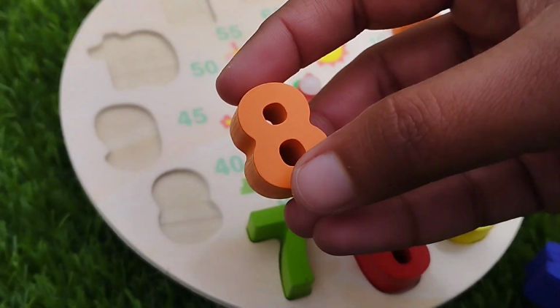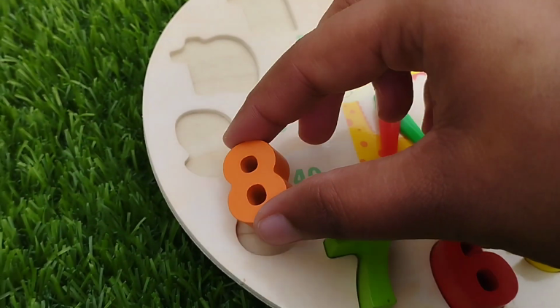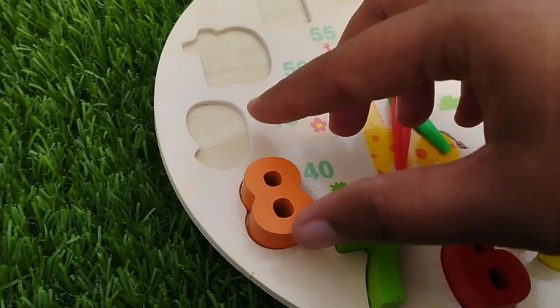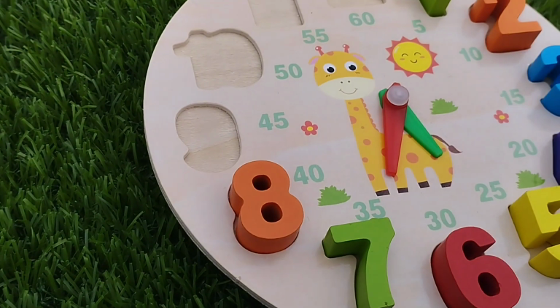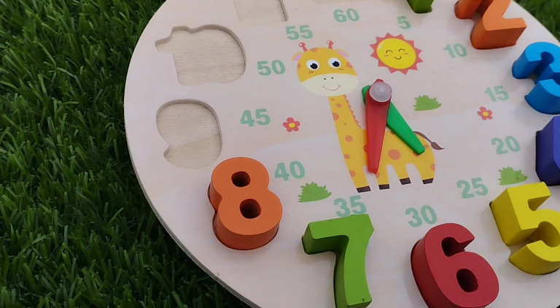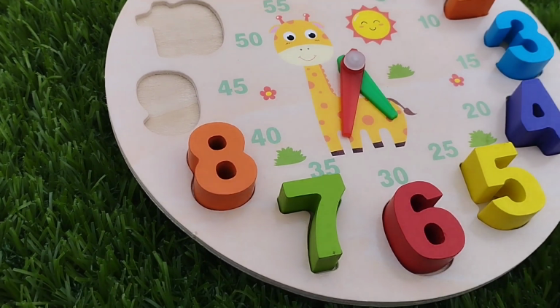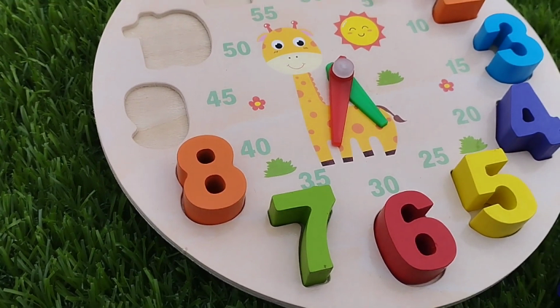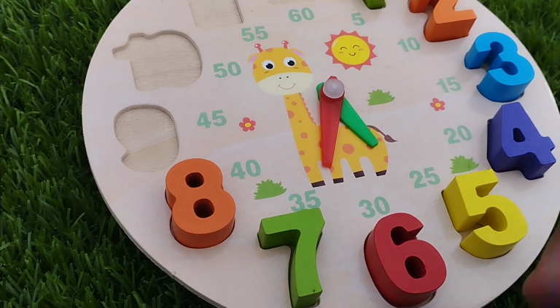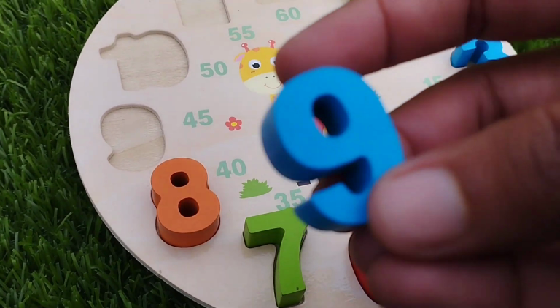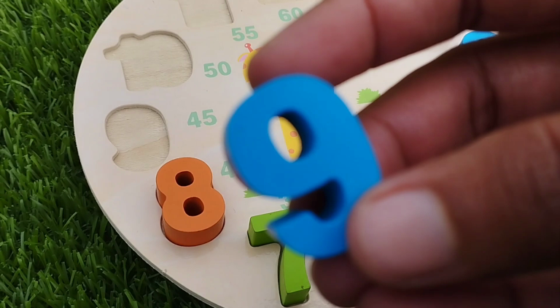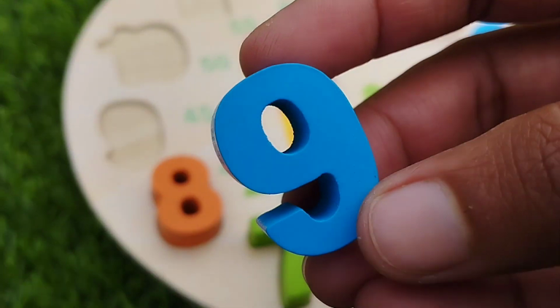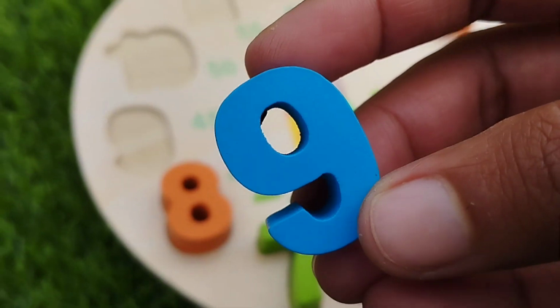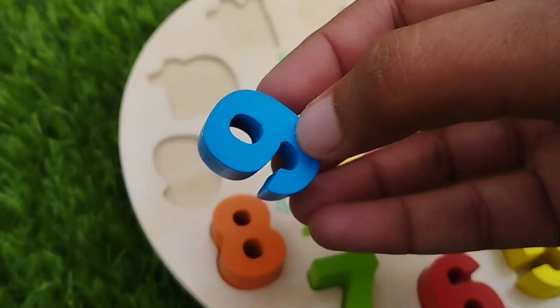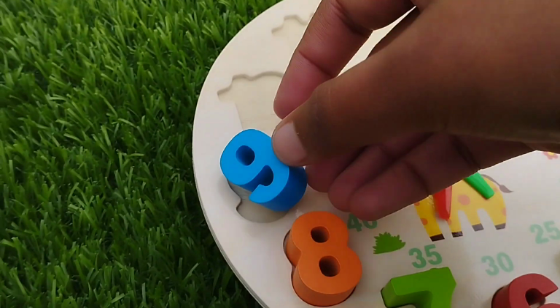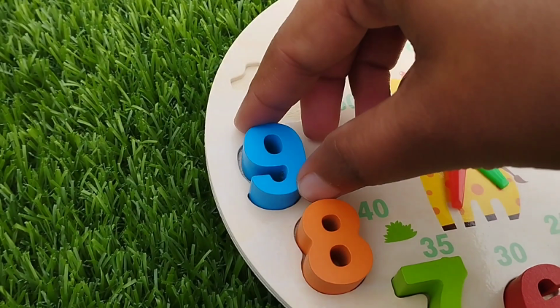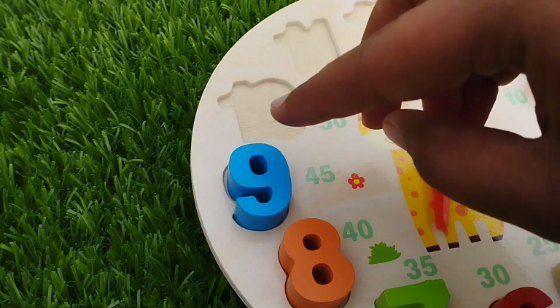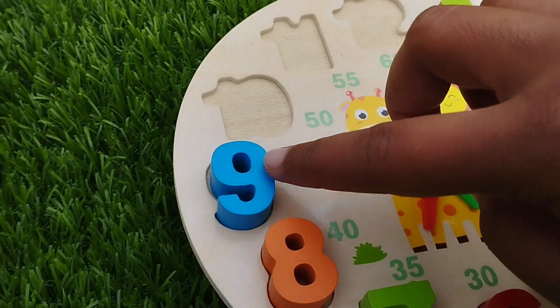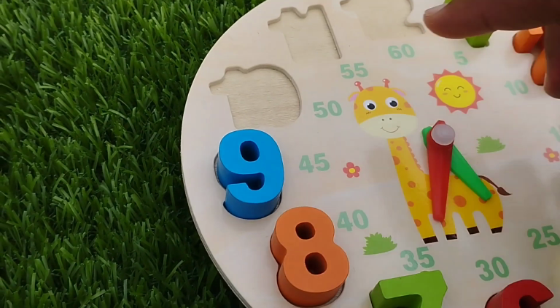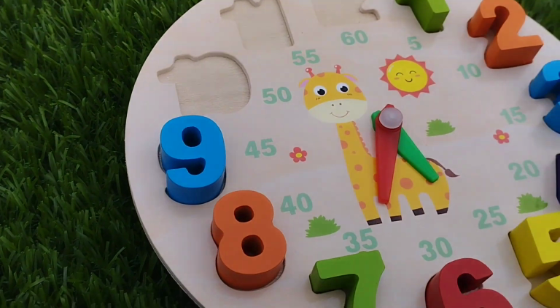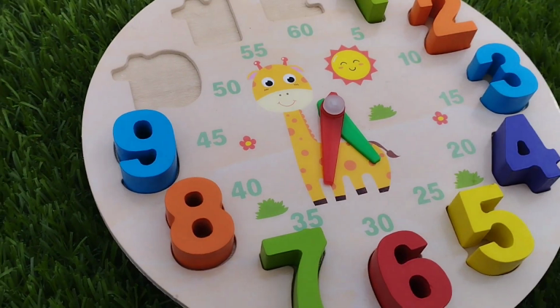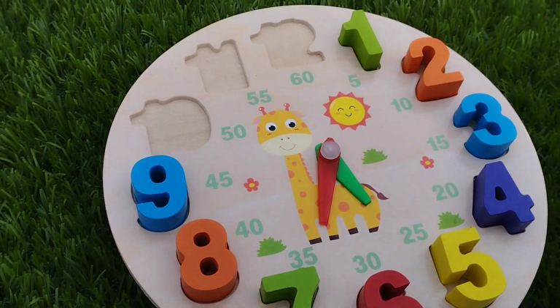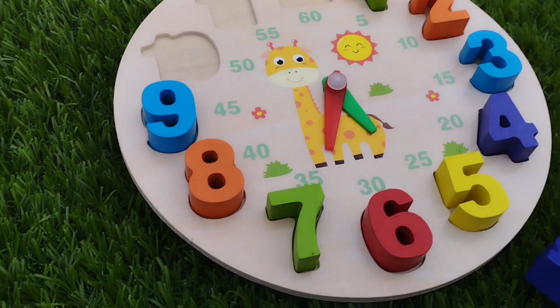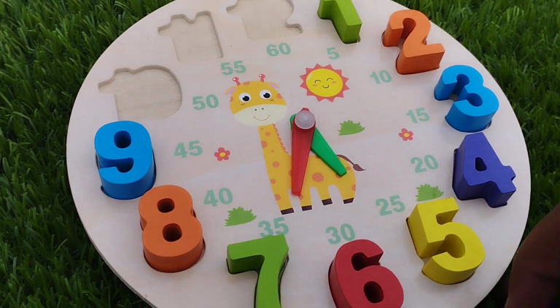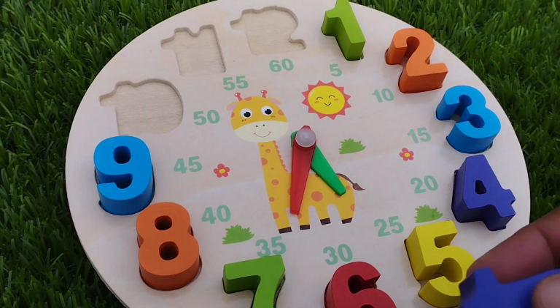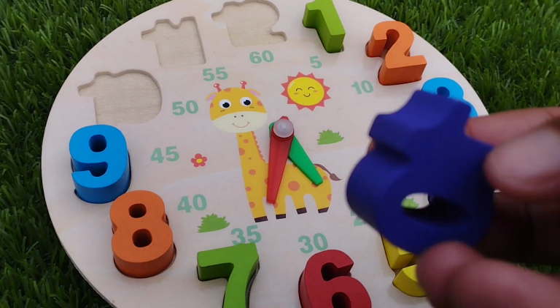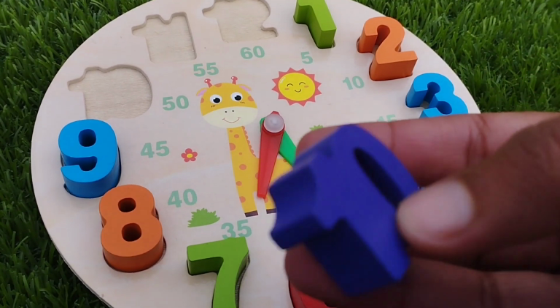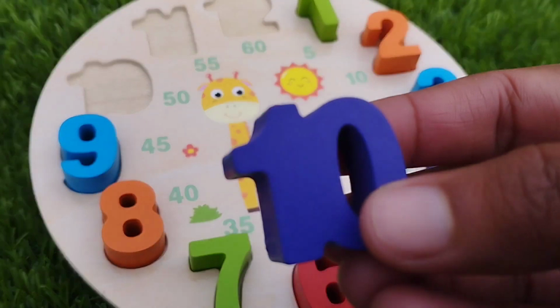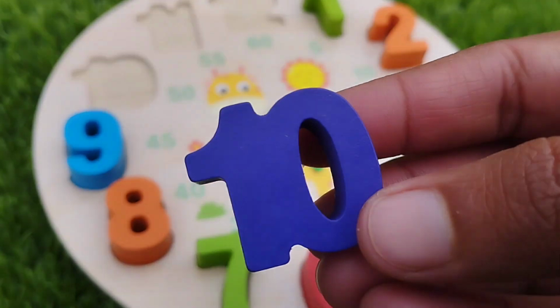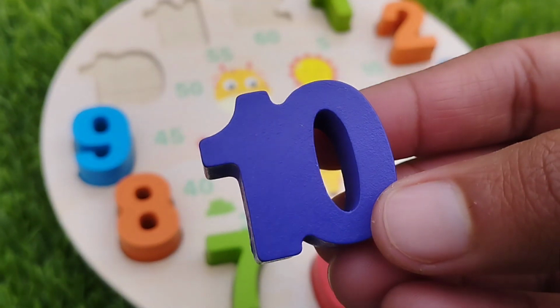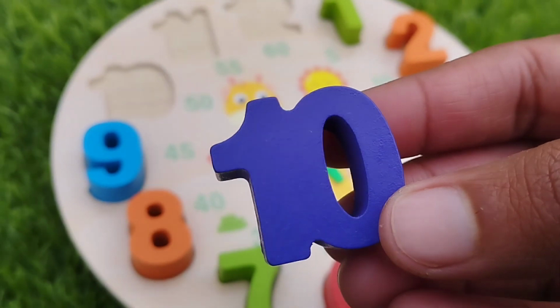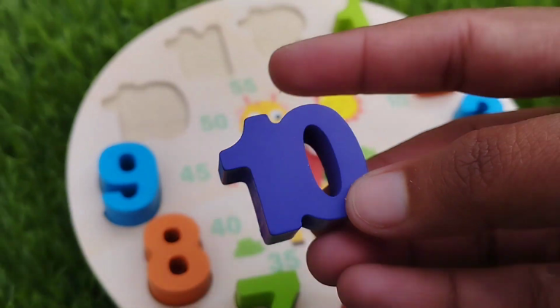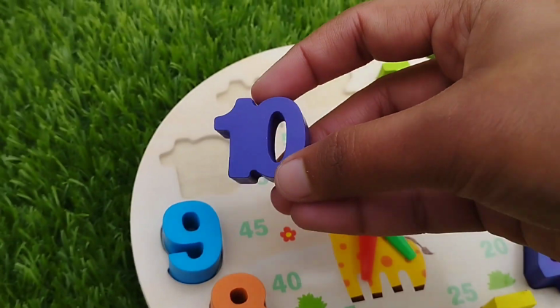Eight. Number eight. The next number is number nine. This is number nine. Ten. One. Zero. Ten.